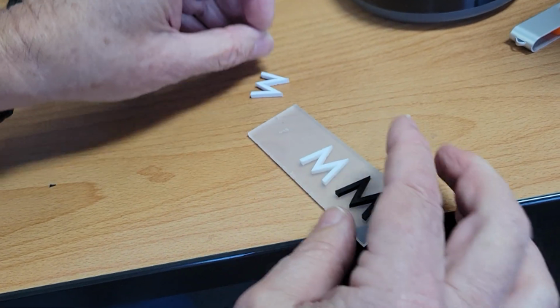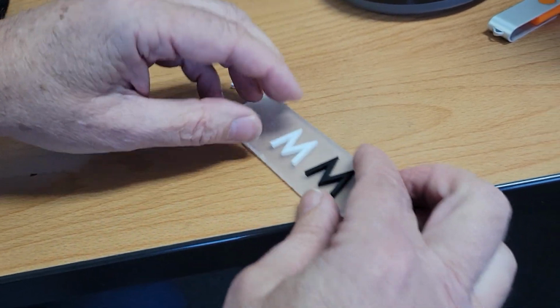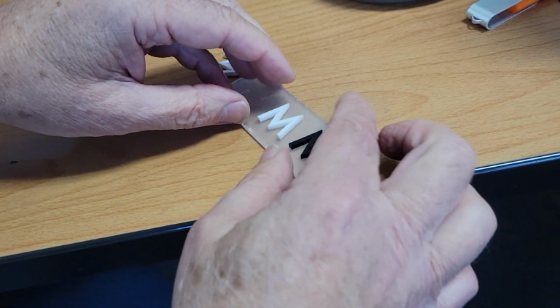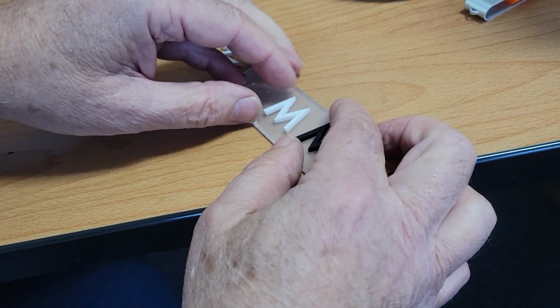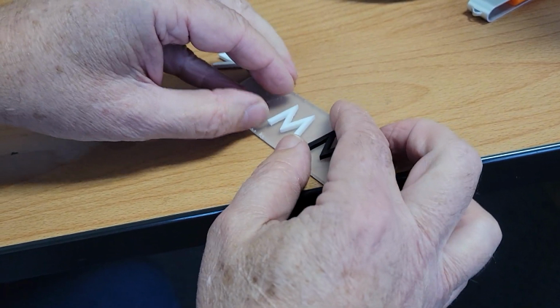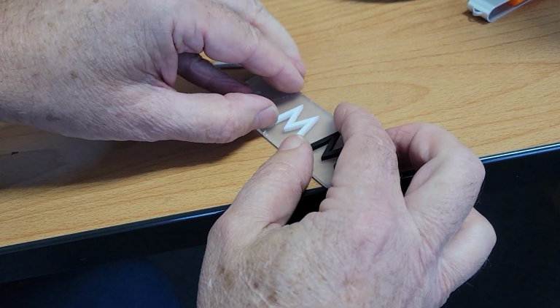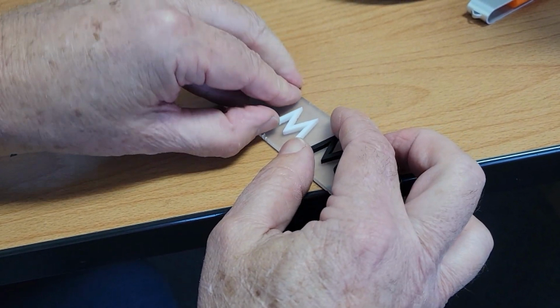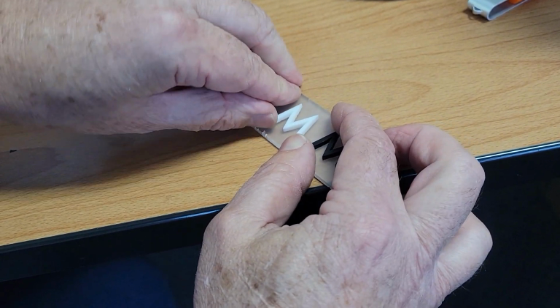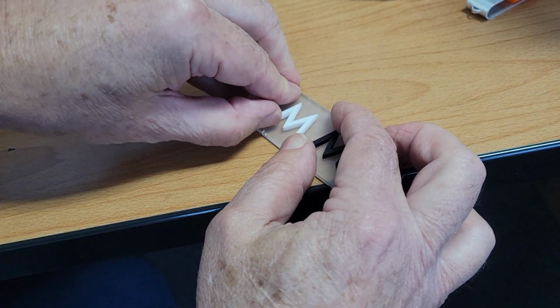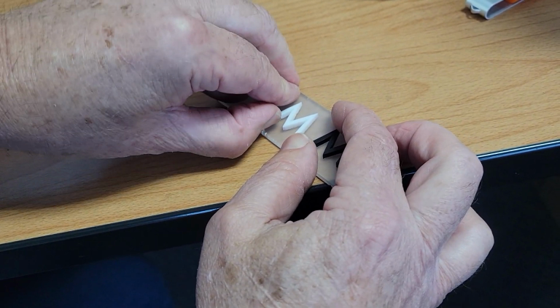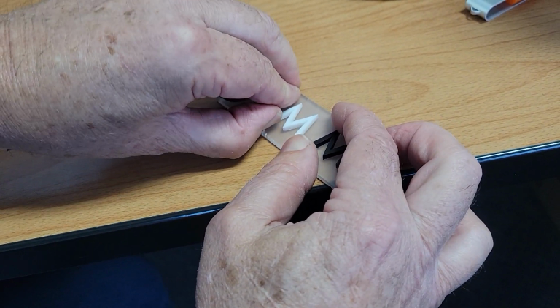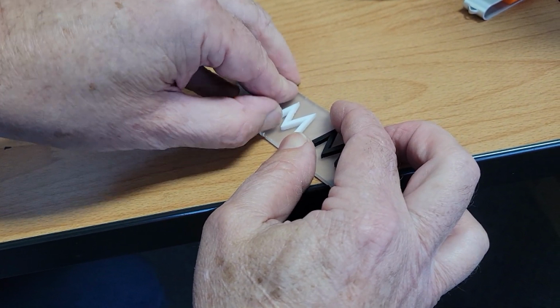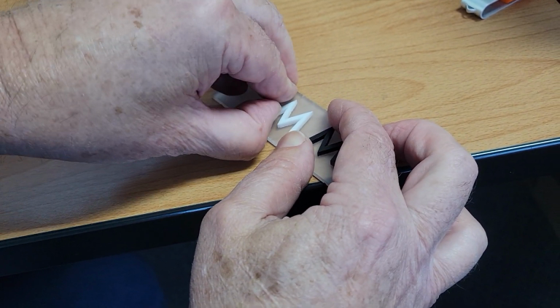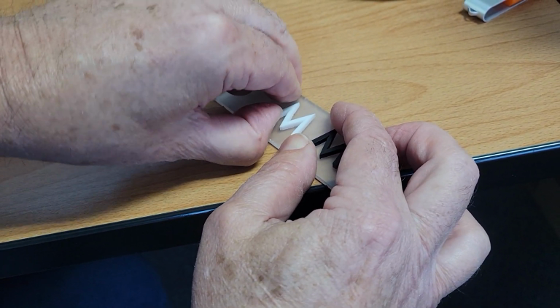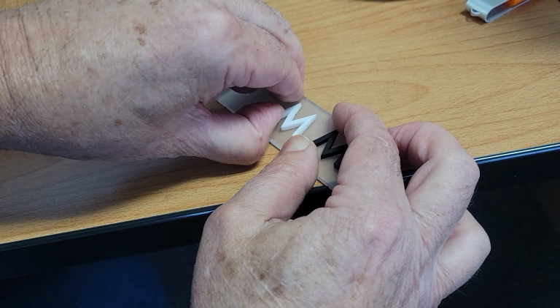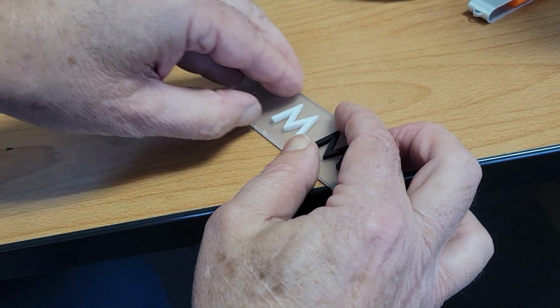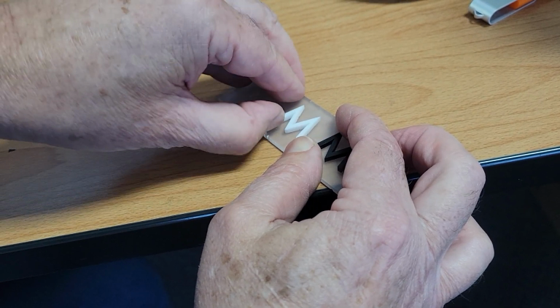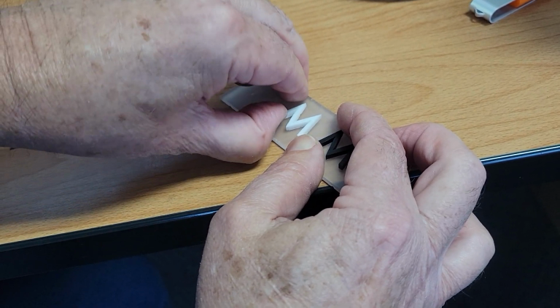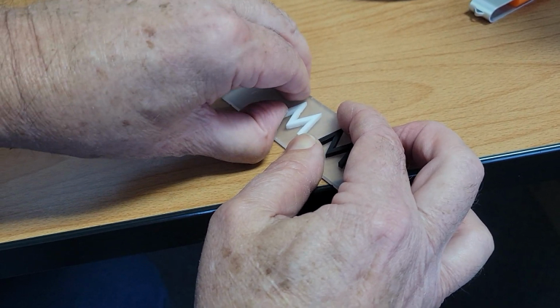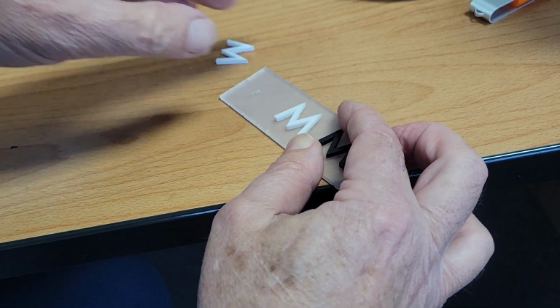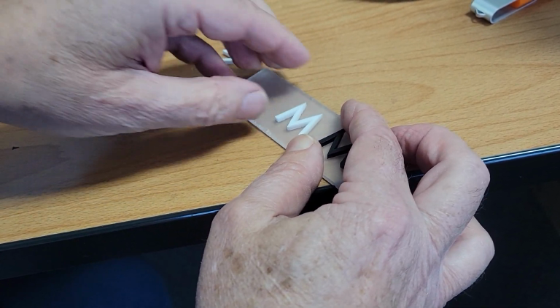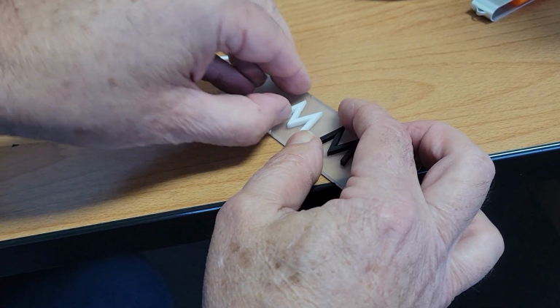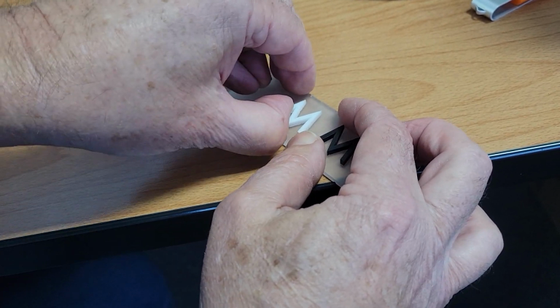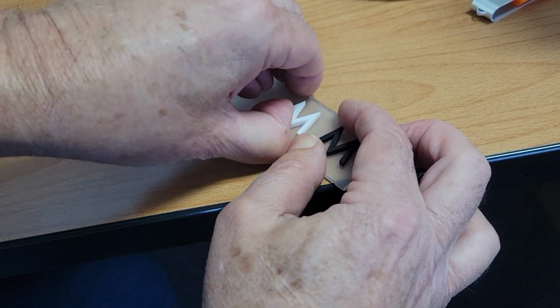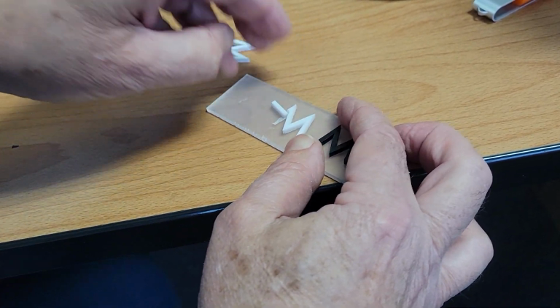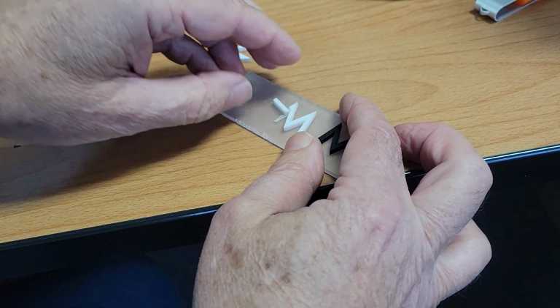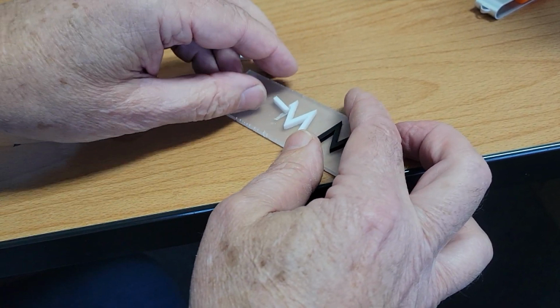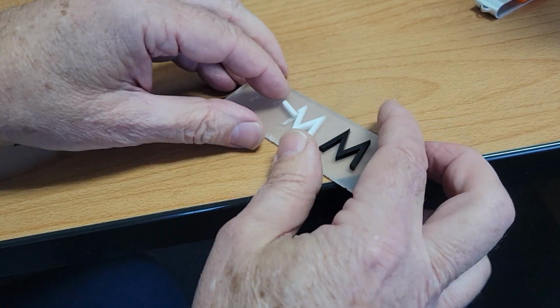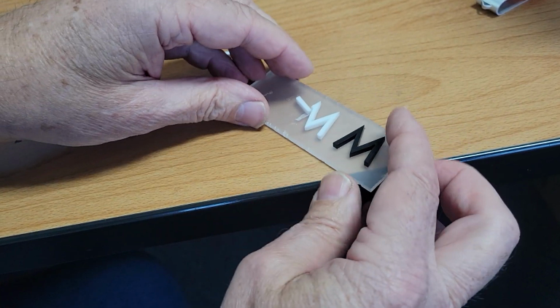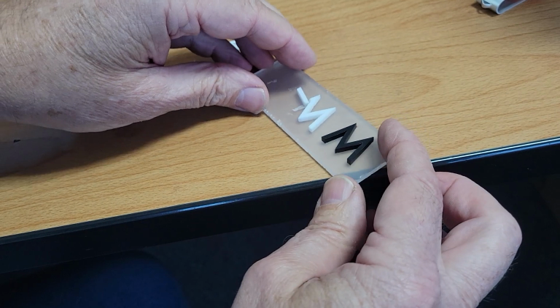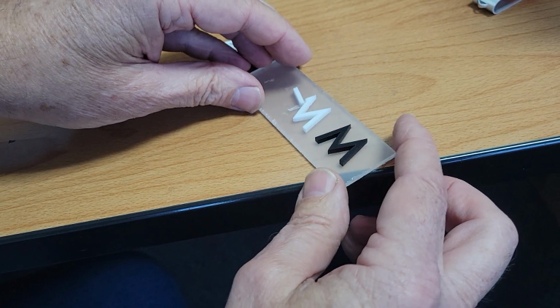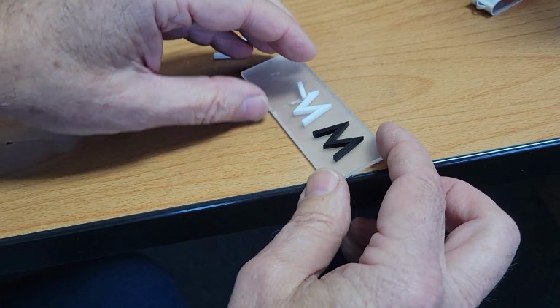What happens if I do this one? That's much harder. I had to break the part to get it.